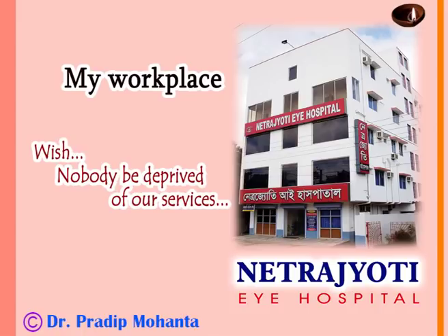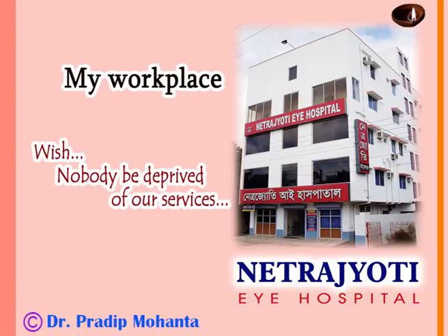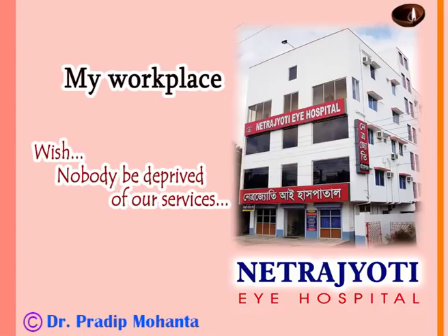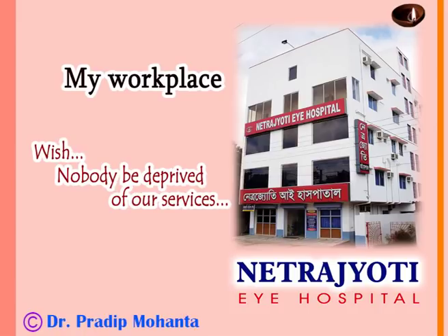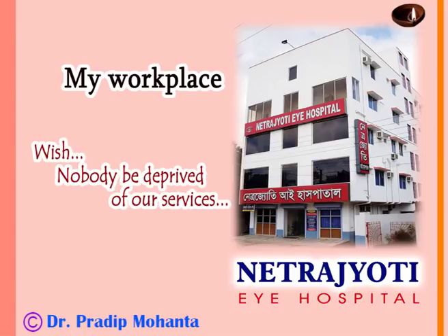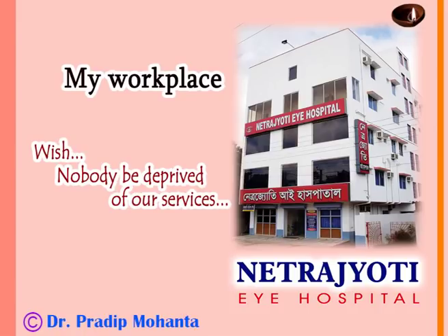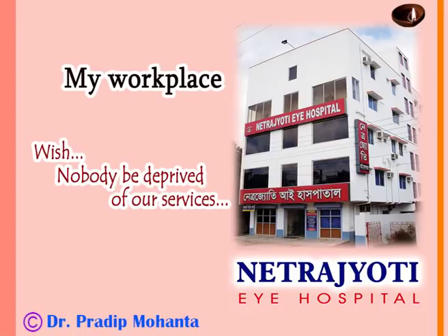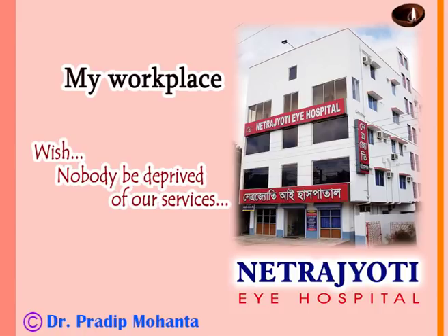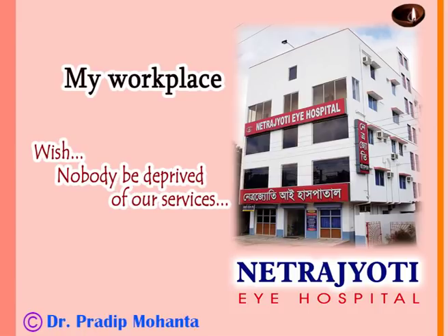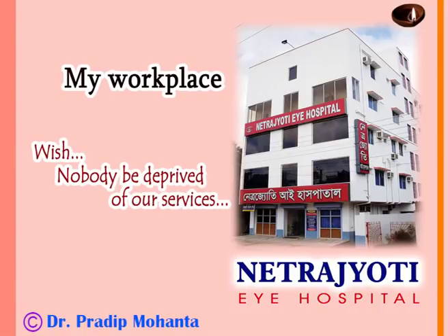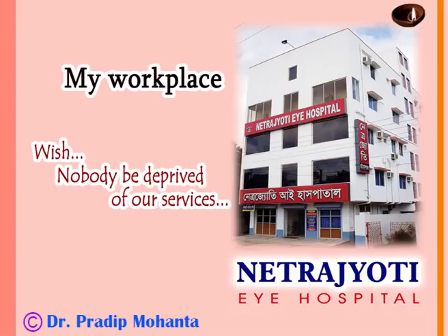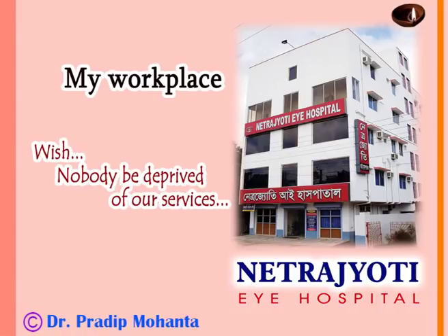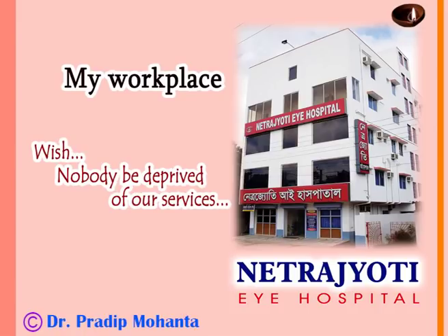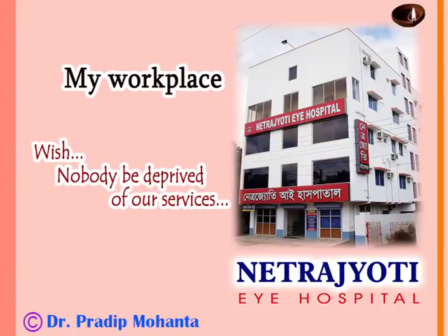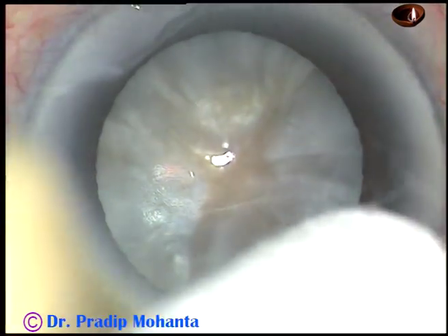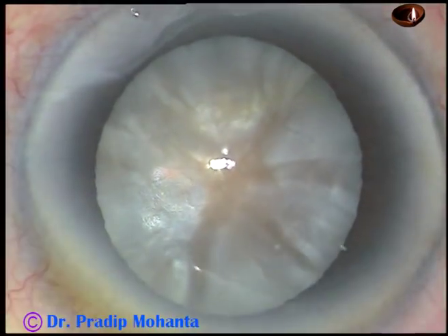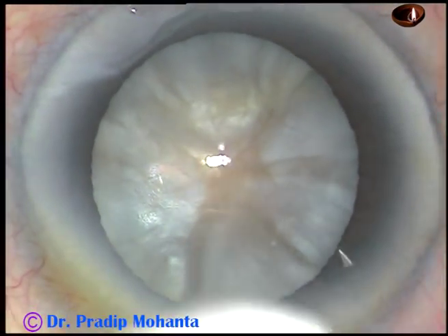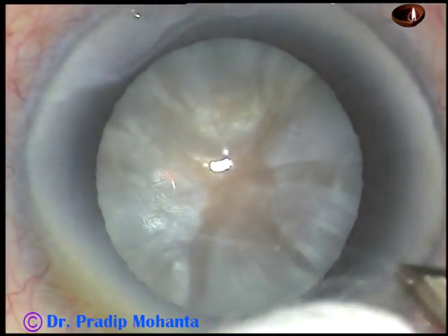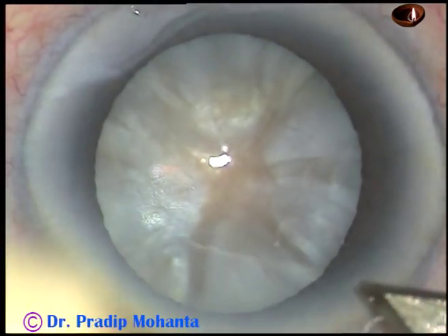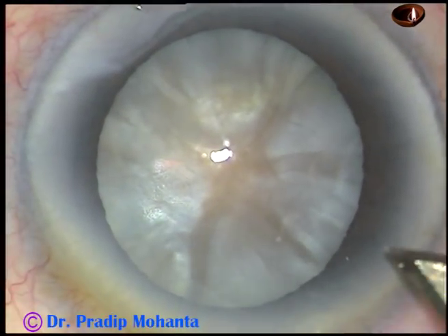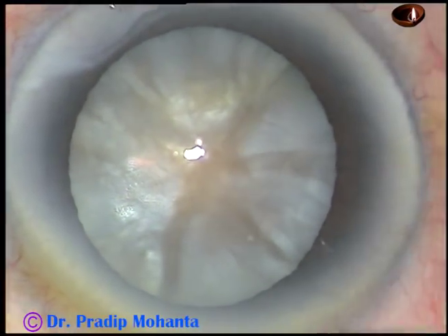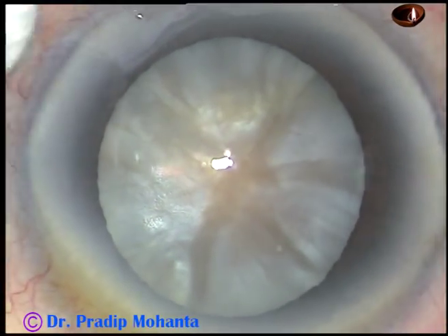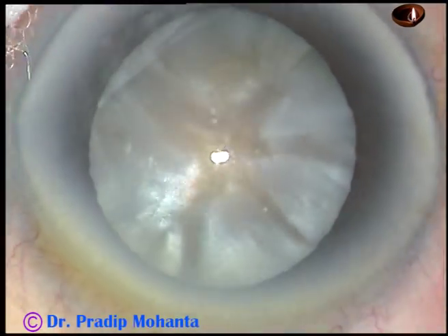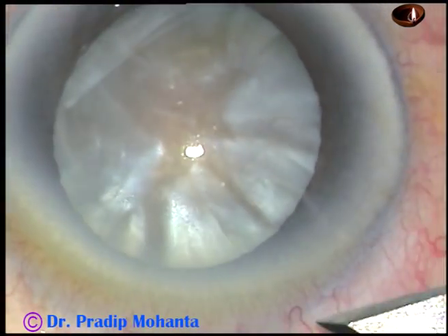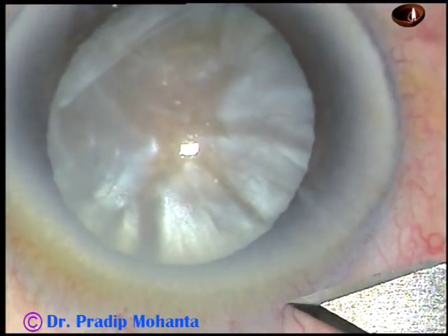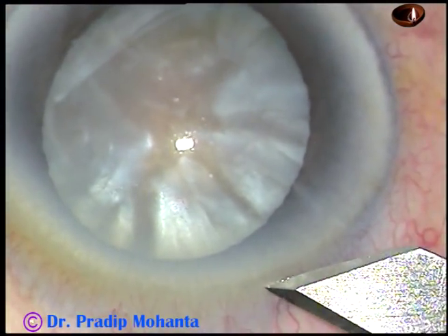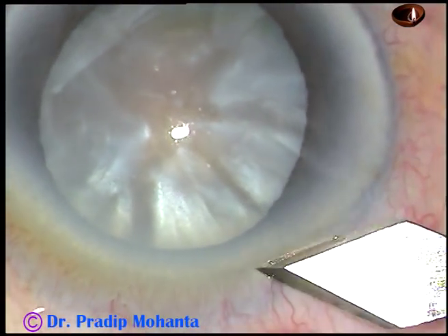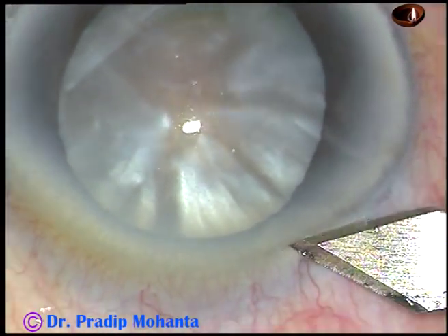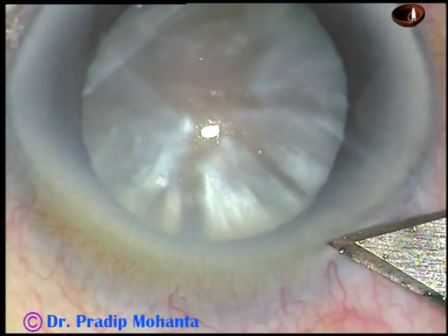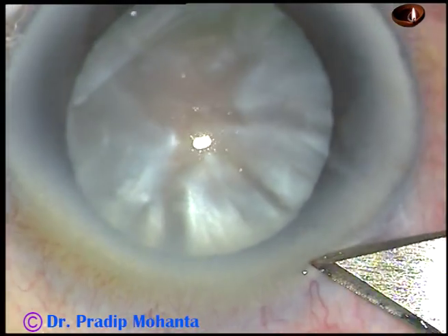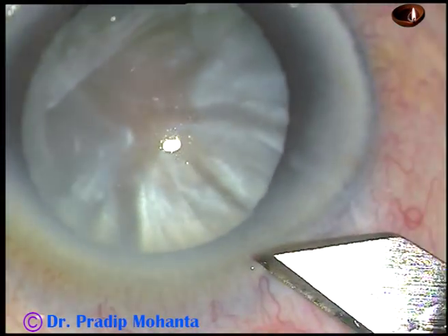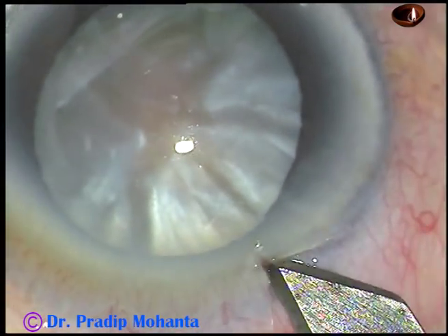Dear colleagues, welcome to my hospital at Ranaghar, West Bengal, India. This is an intumescent cataract with hard nucleus. Let us observe the surgical steps.